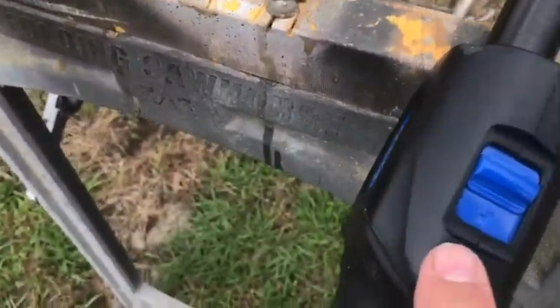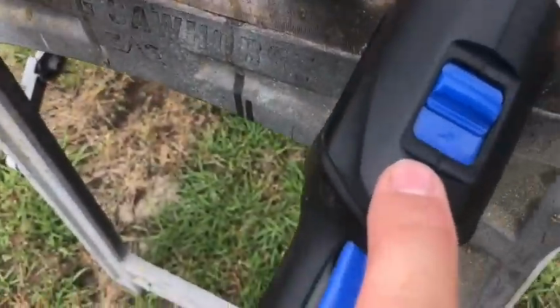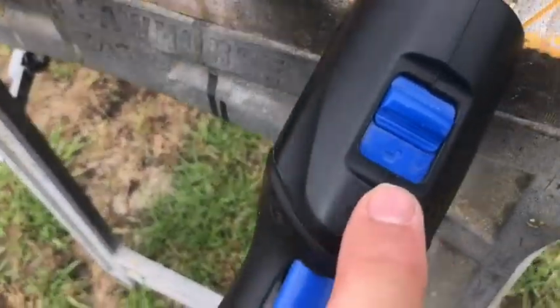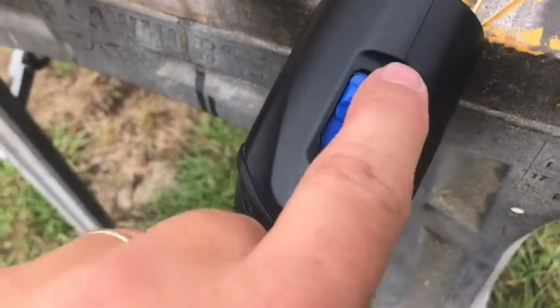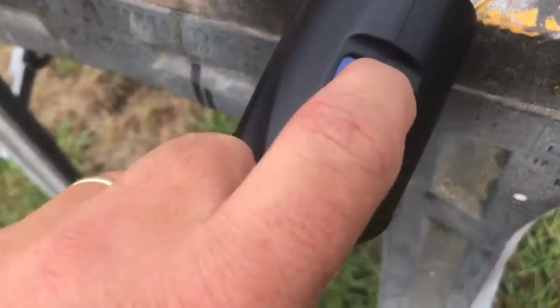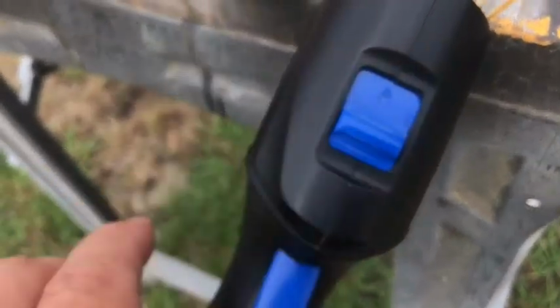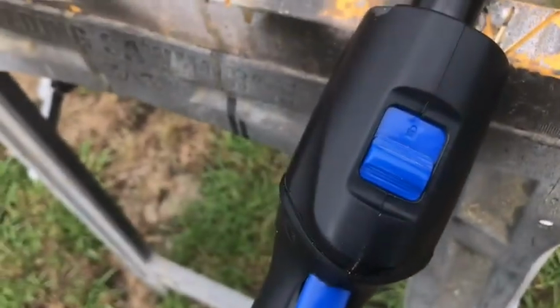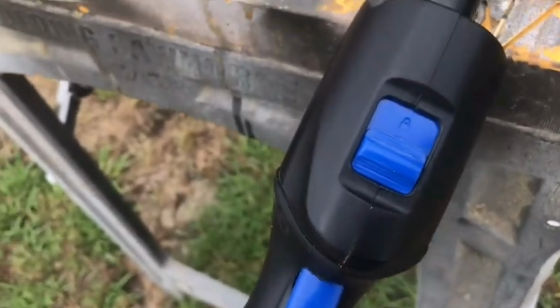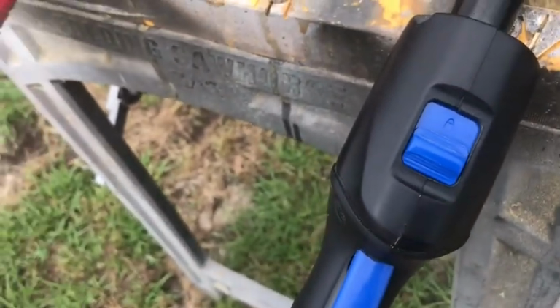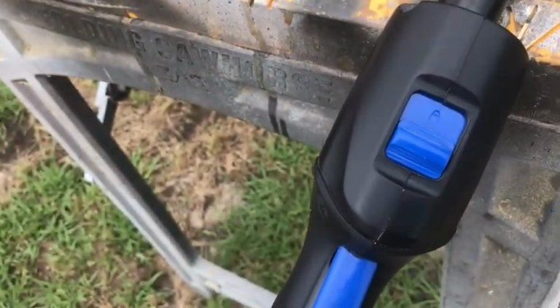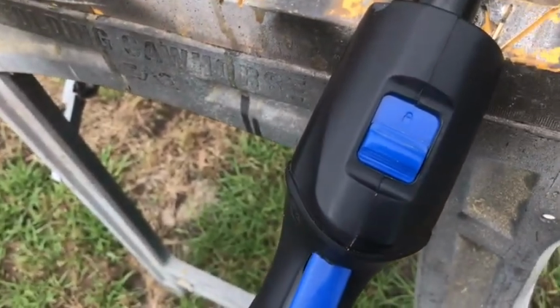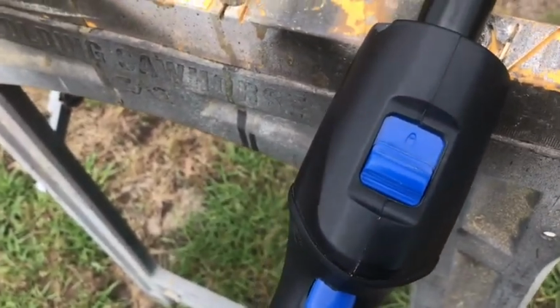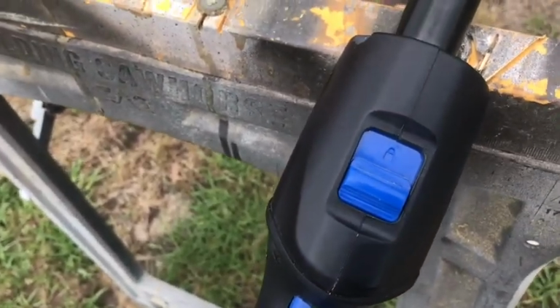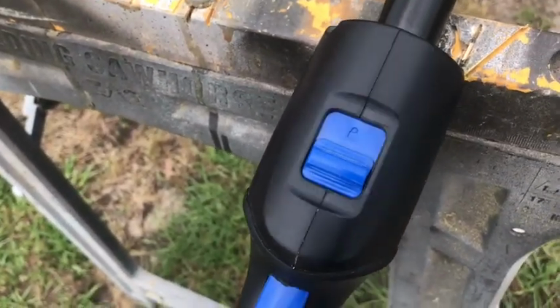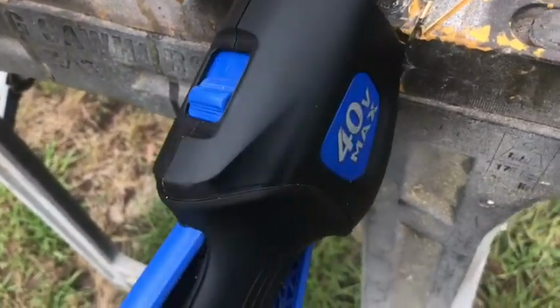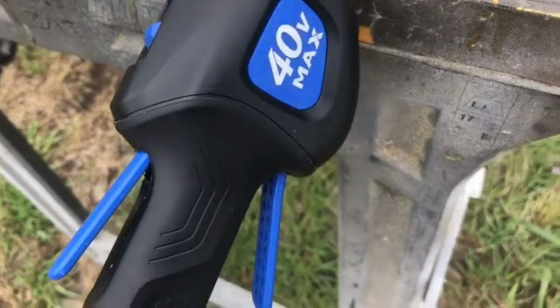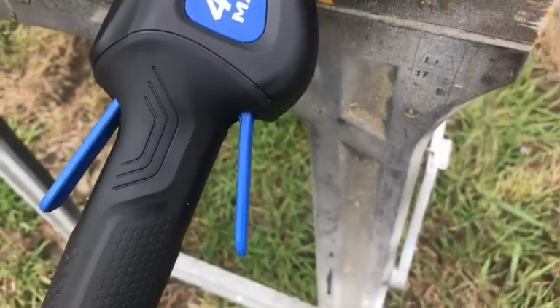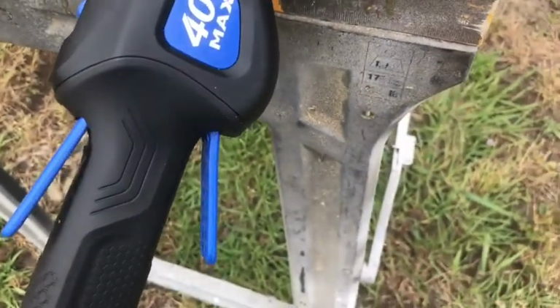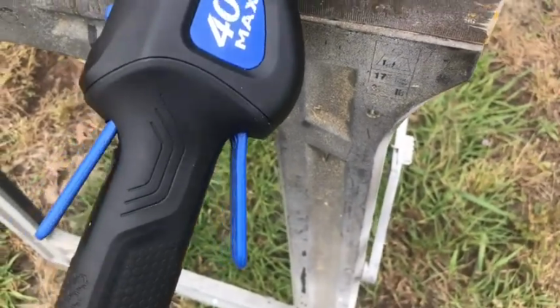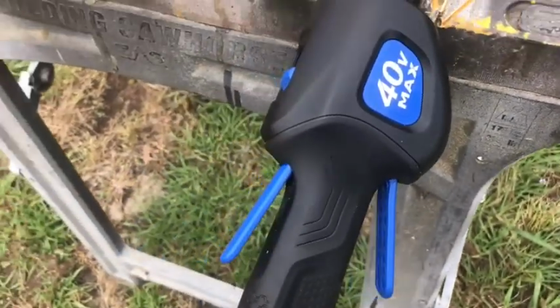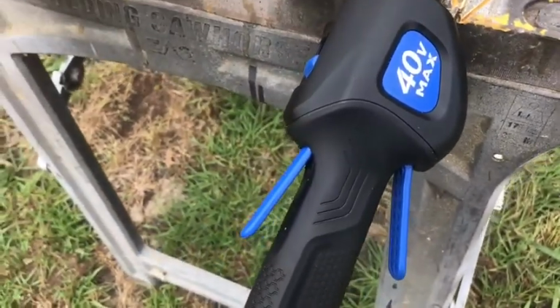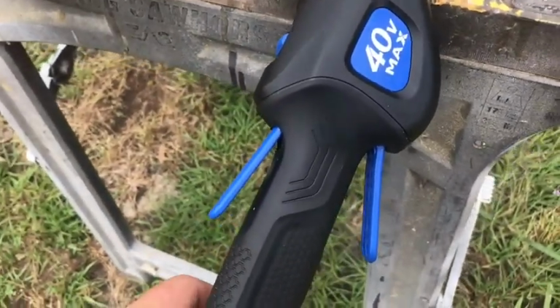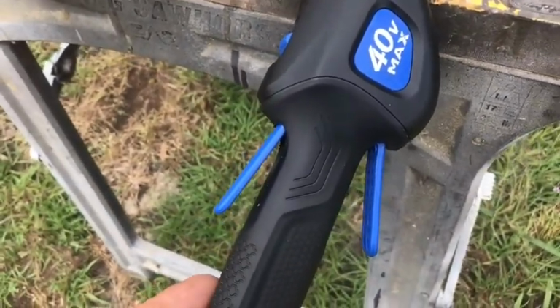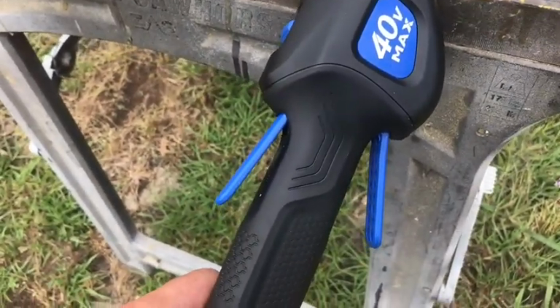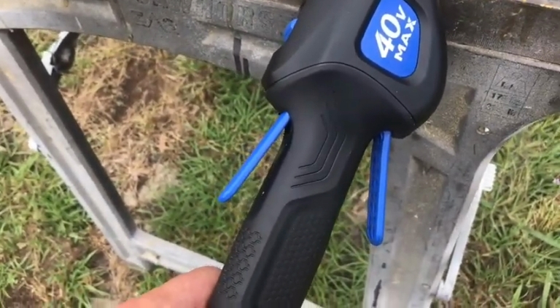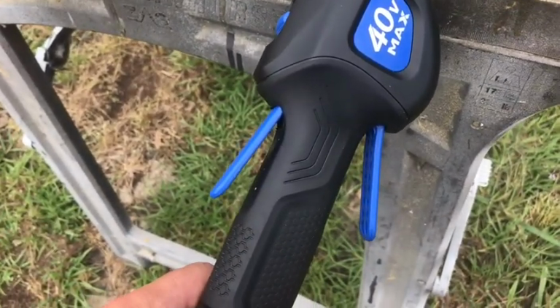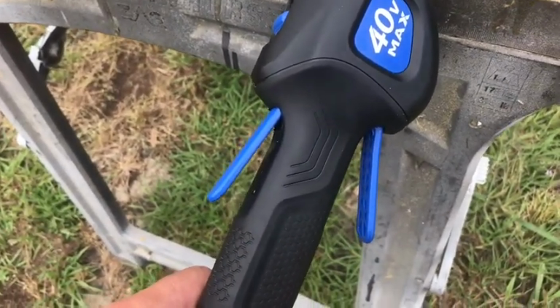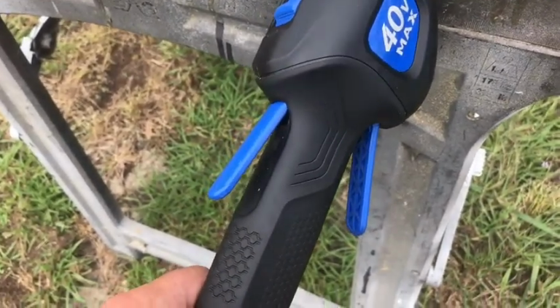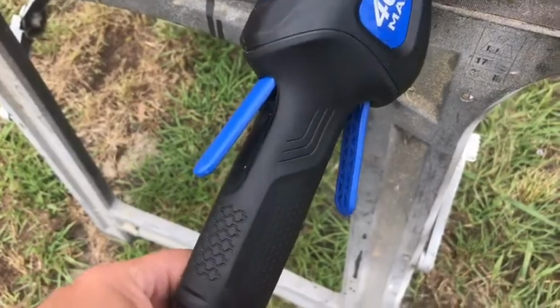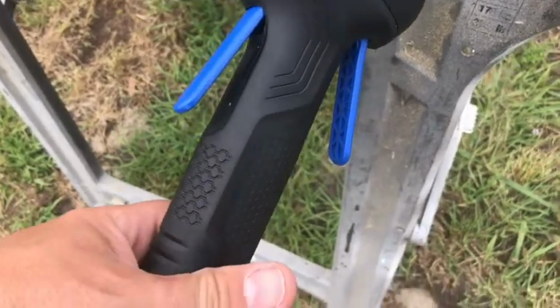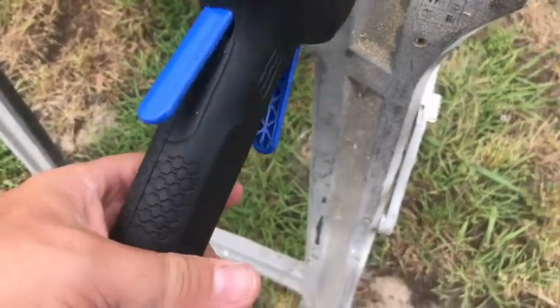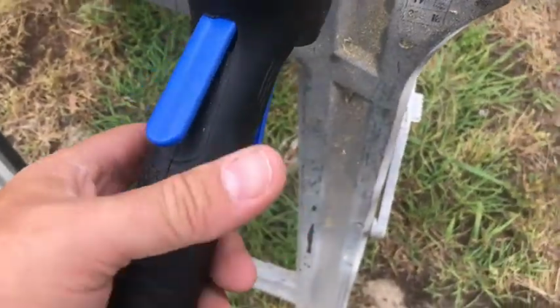It's really easy to operate. You can see the unlock — or you can lock it — so you know it's not gonna start trimming on you unexpectedly. It's got double toggles, so you hit both of those toggles and it'll run.